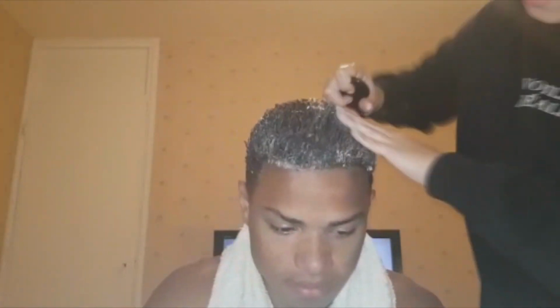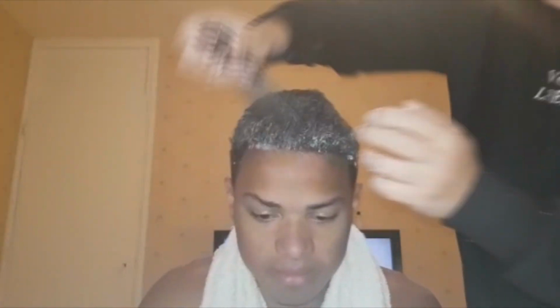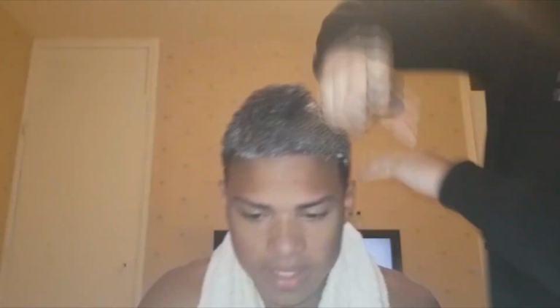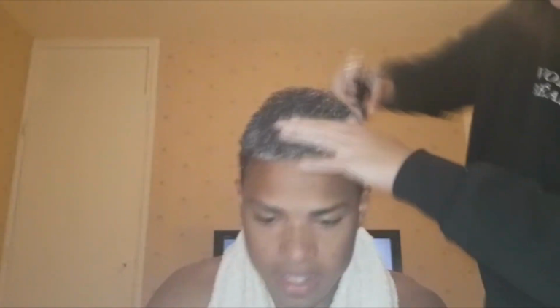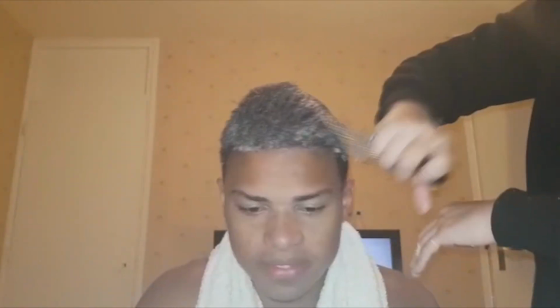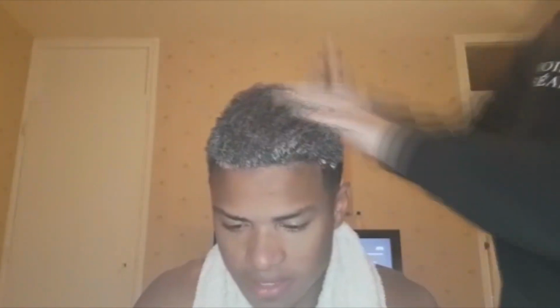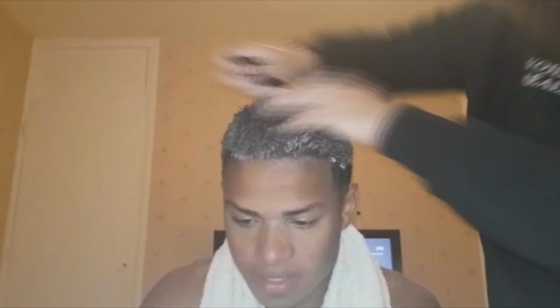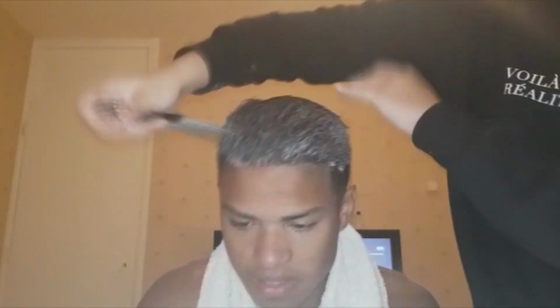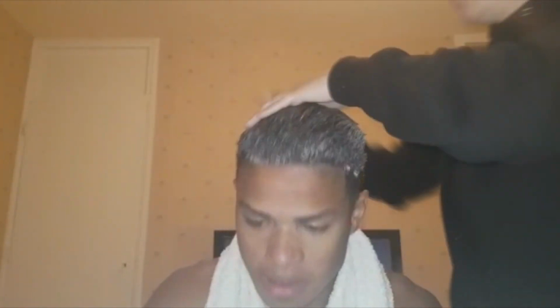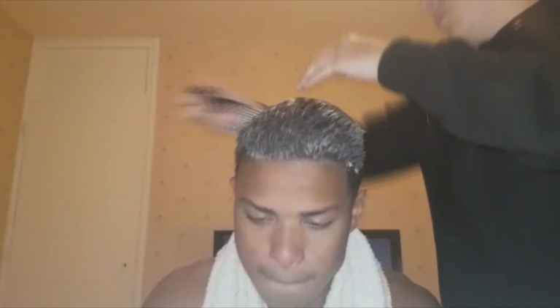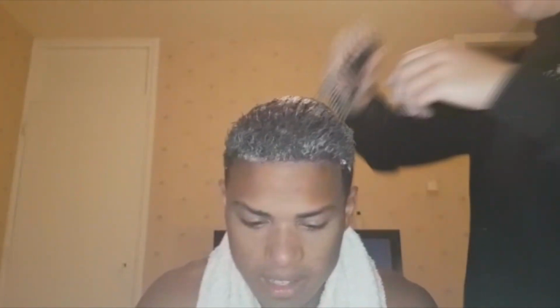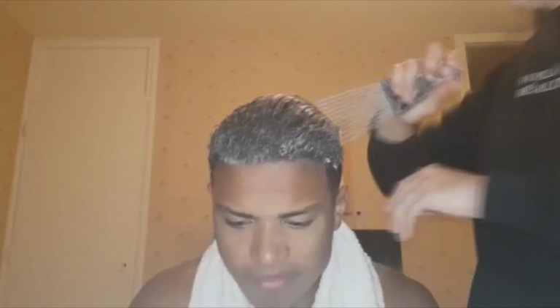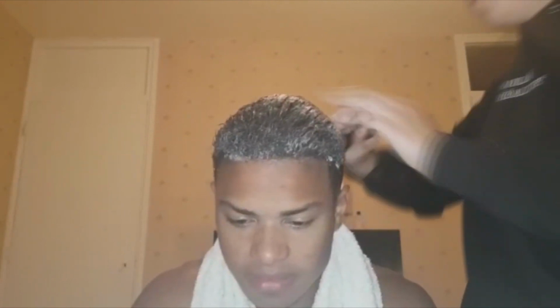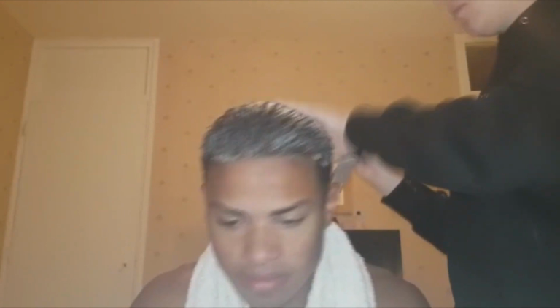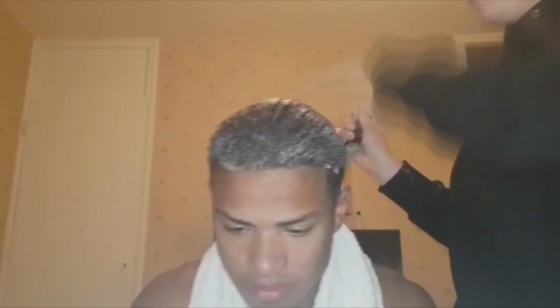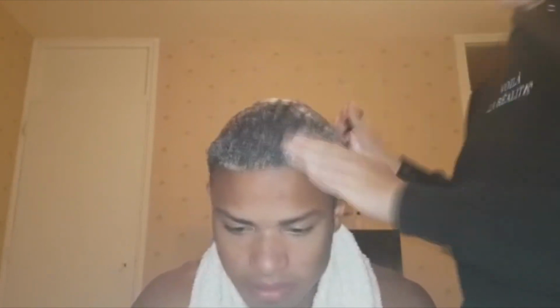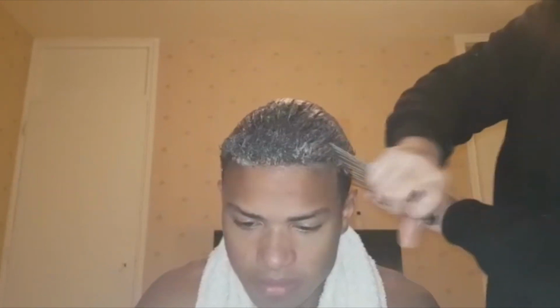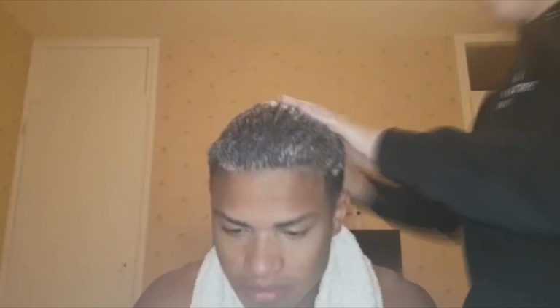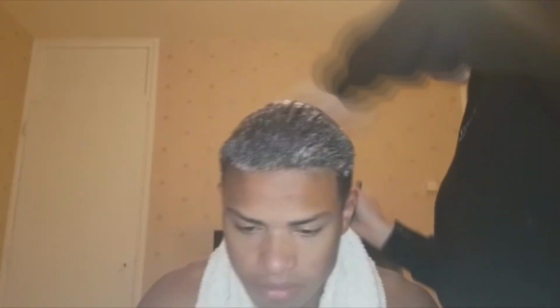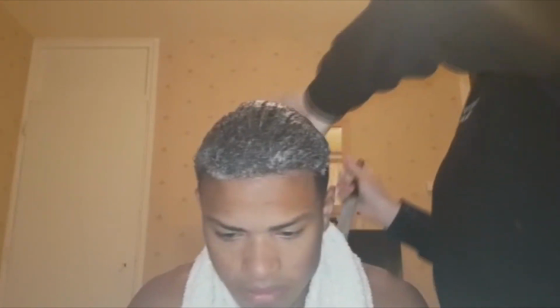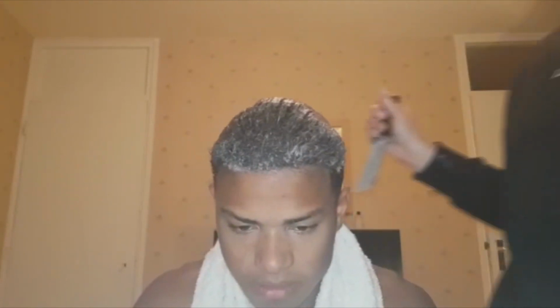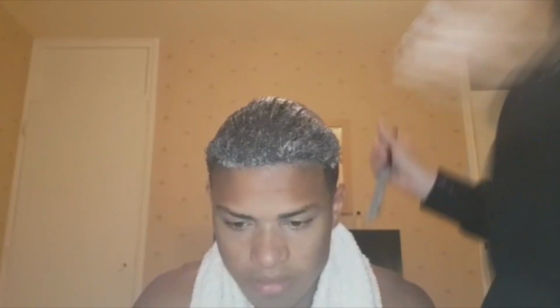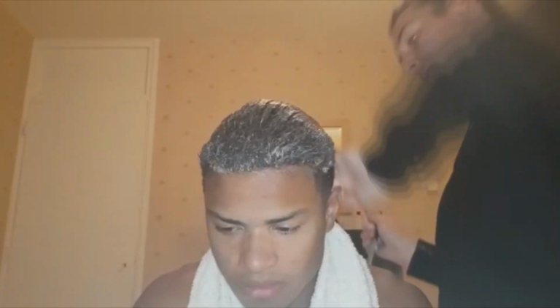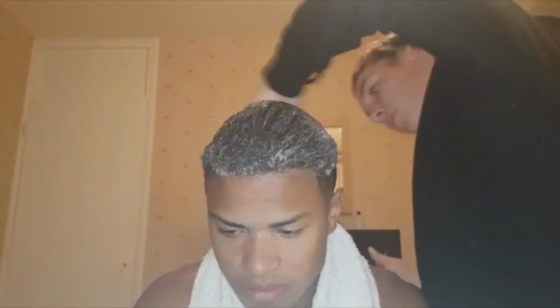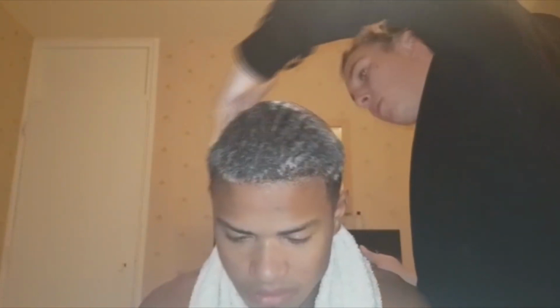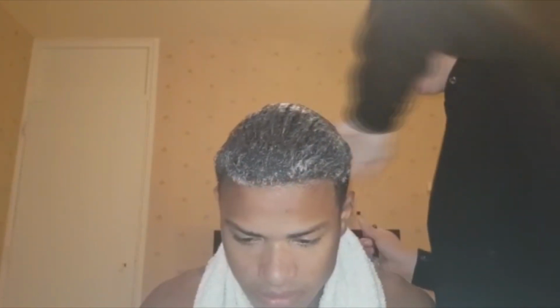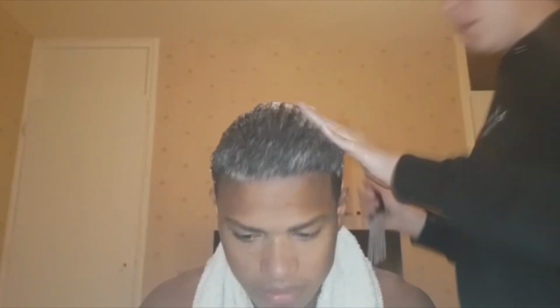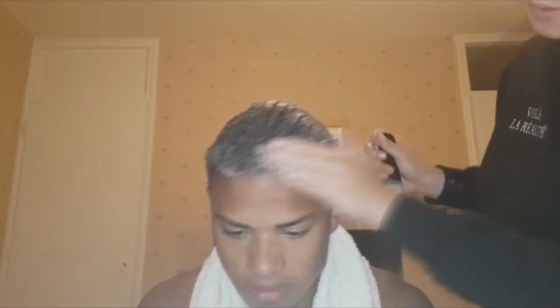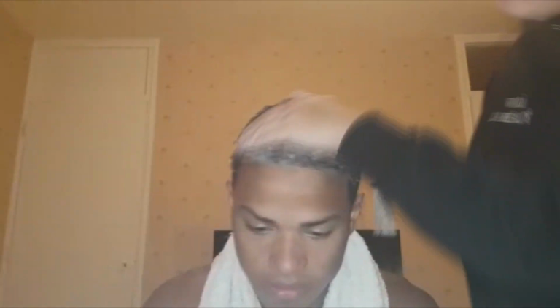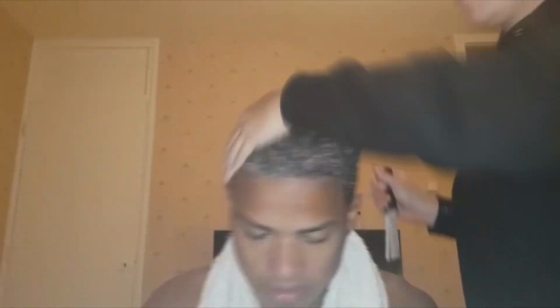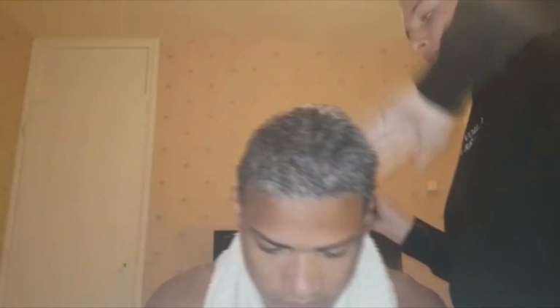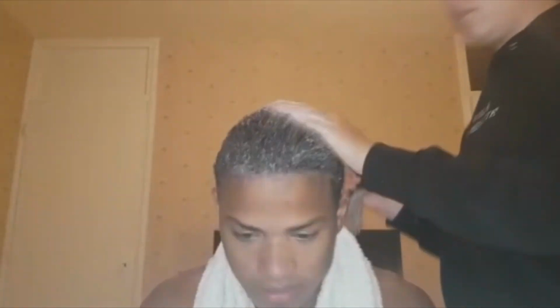They advise you to use the S-curl products, of course, but I don't really think it matters. Just make sure all of the product is out of your hair, then let your hair dry up for a few seconds — it doesn't have to be fully dry.